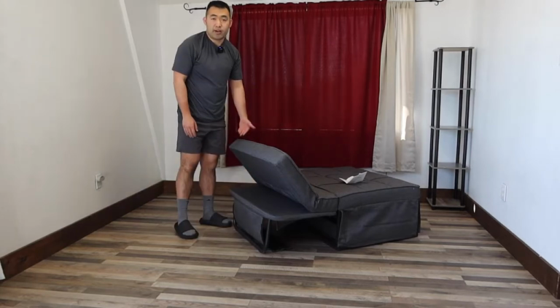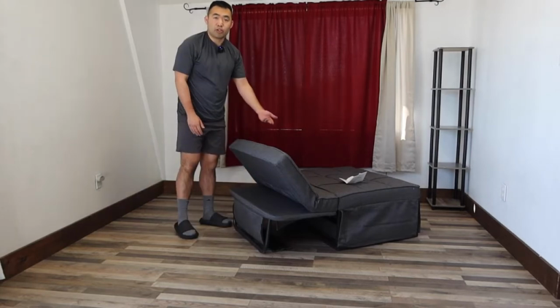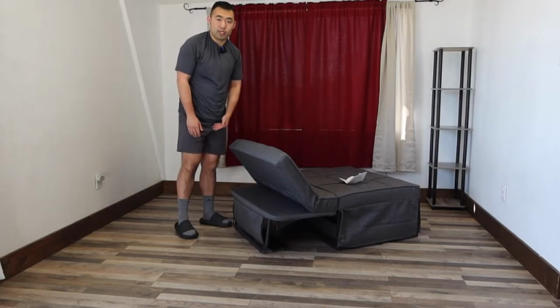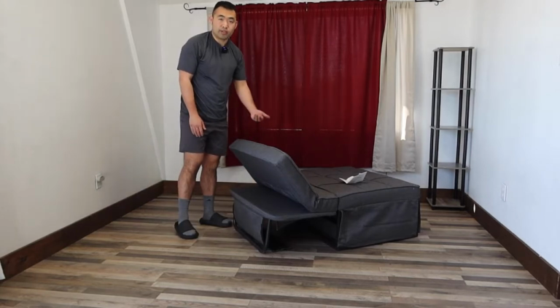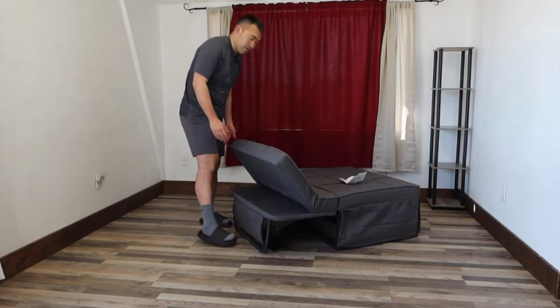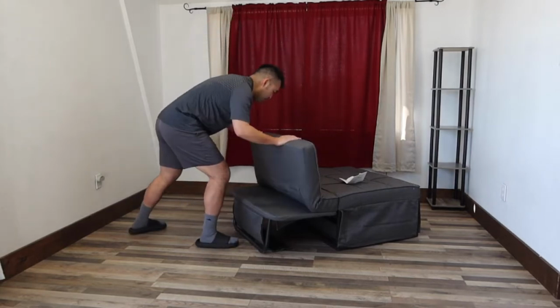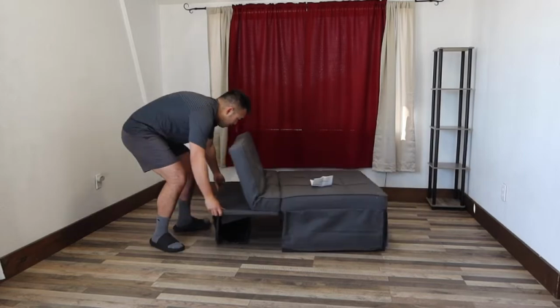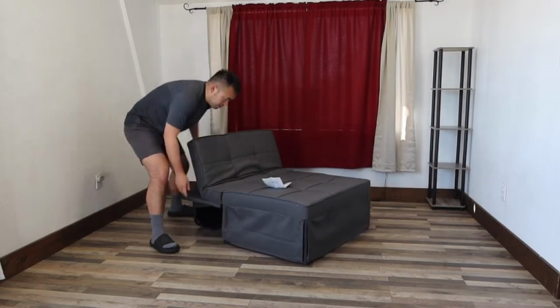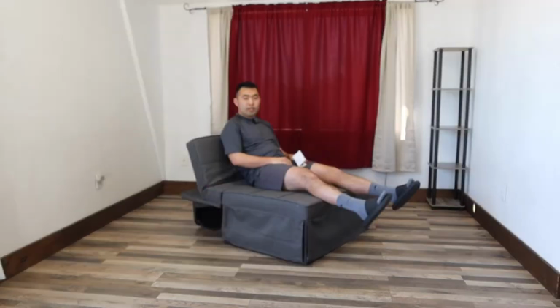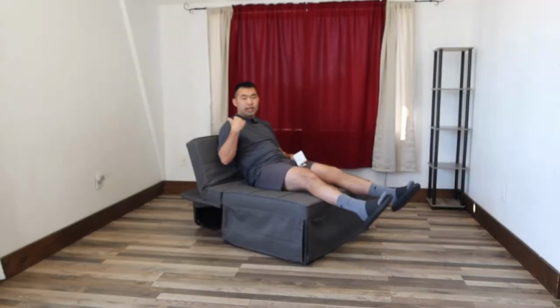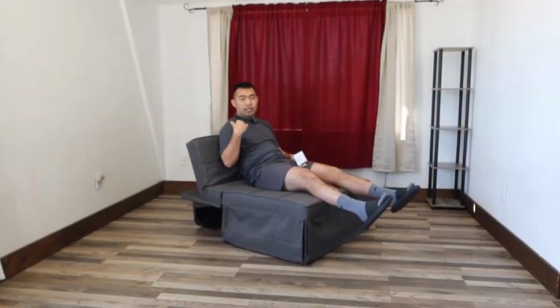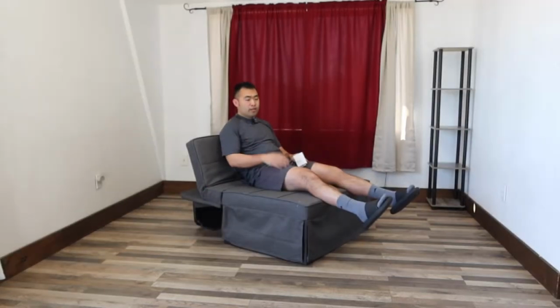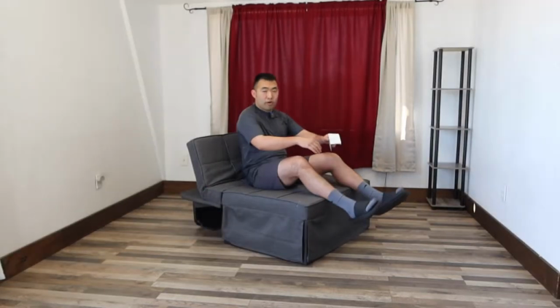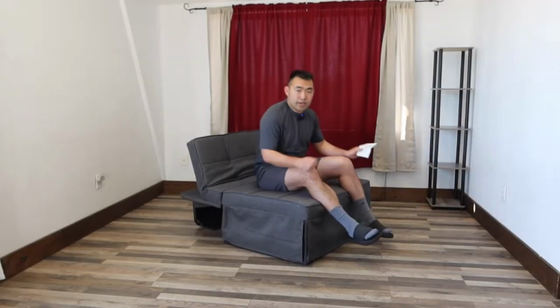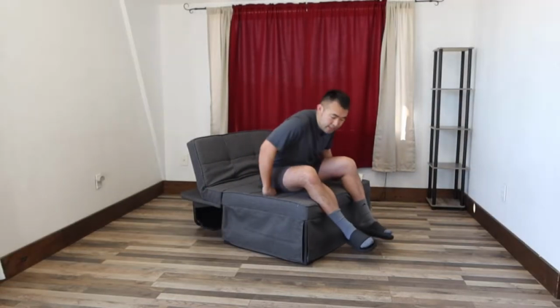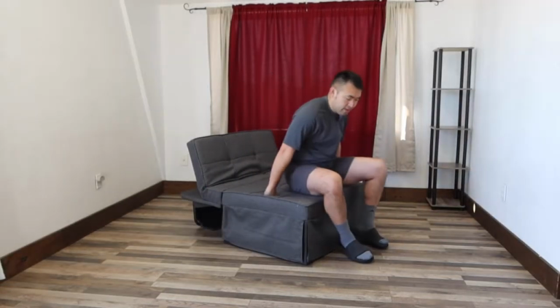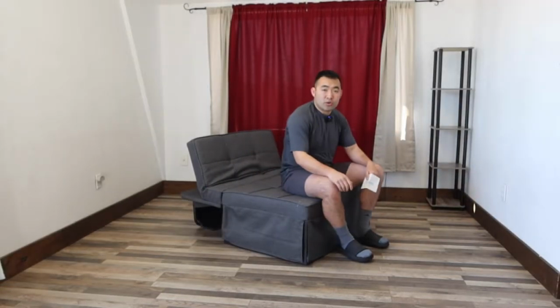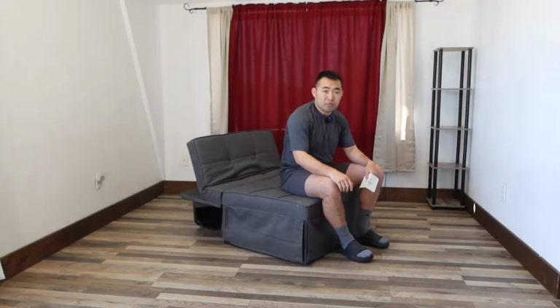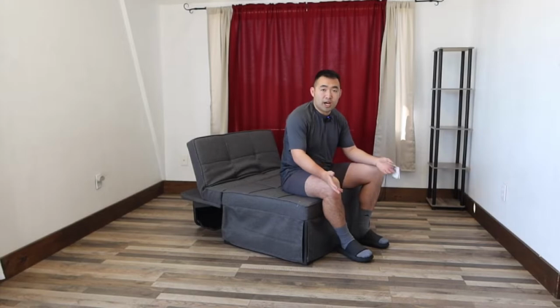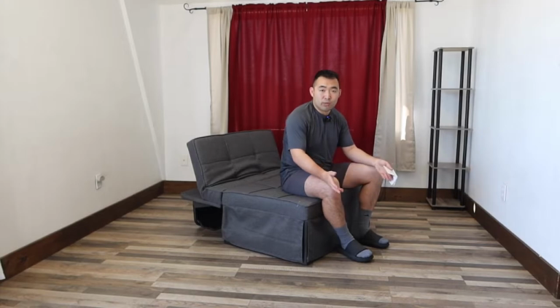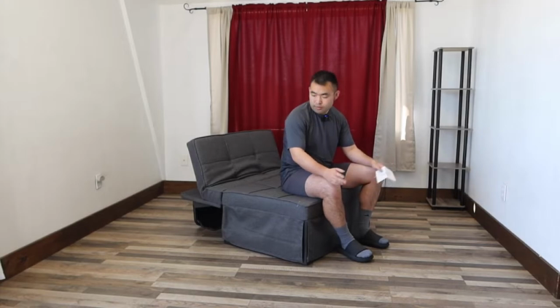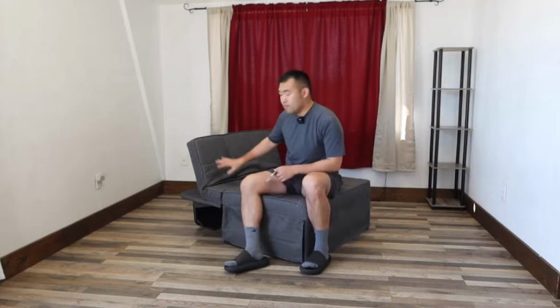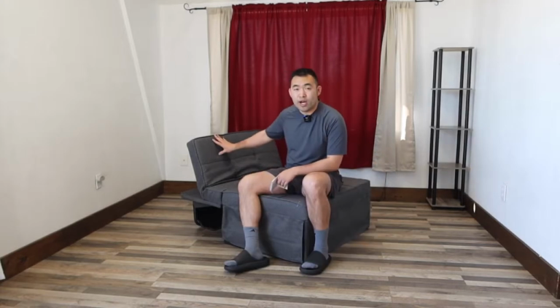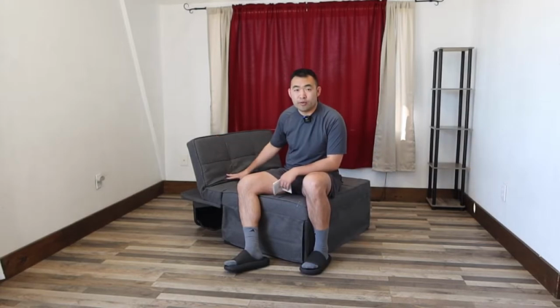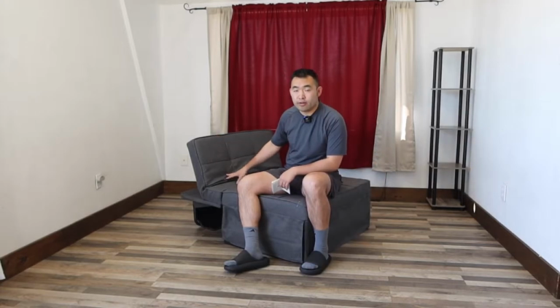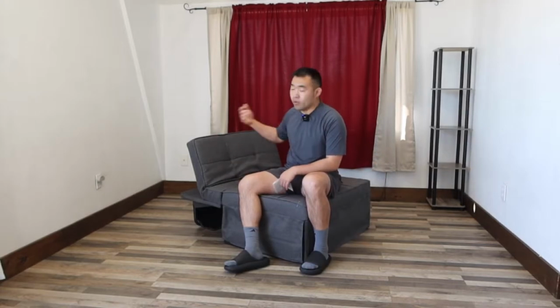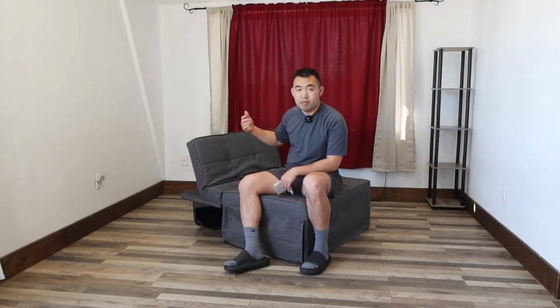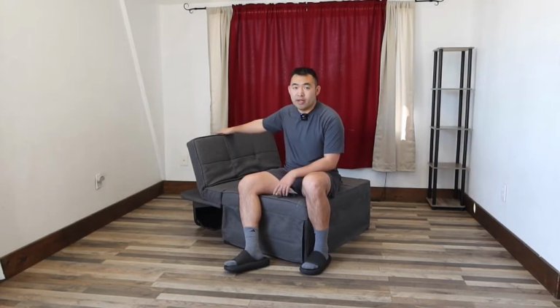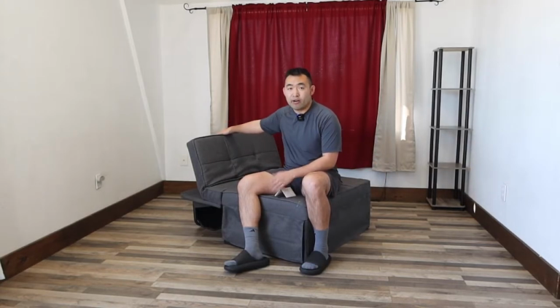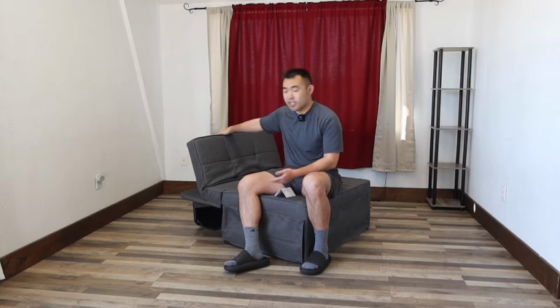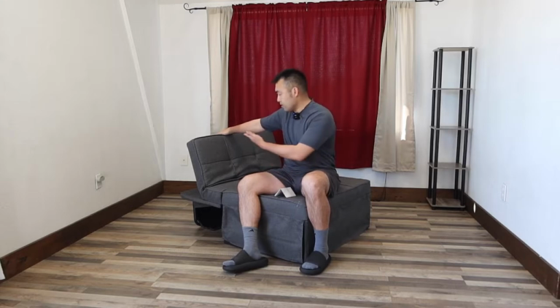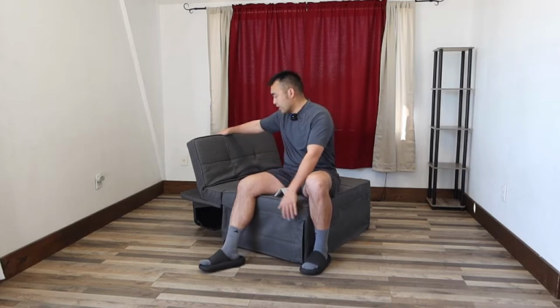Now raise it up and it becomes a chair. If you want to lay down like this or sit inside, you have the option to use it however you want. The way you adjust it is by pulling it up — just like this.